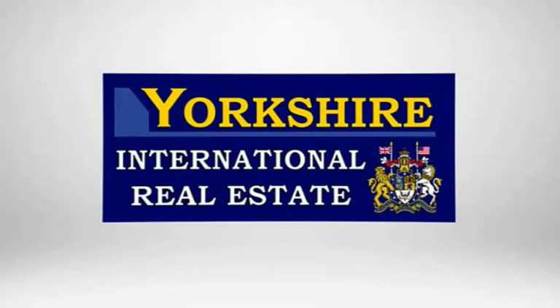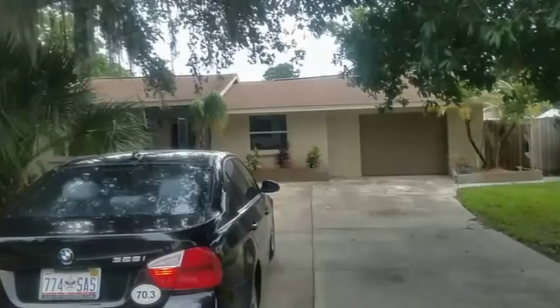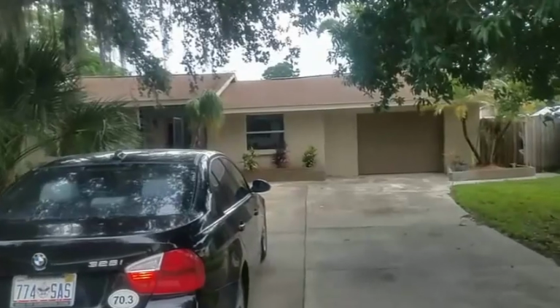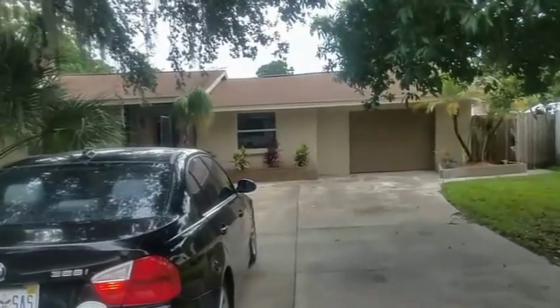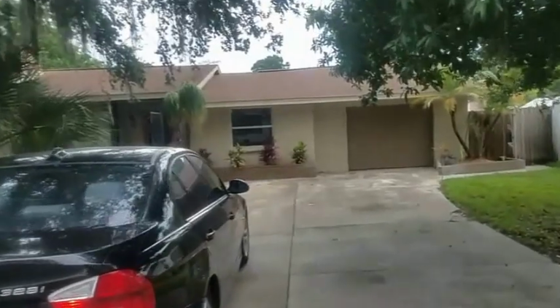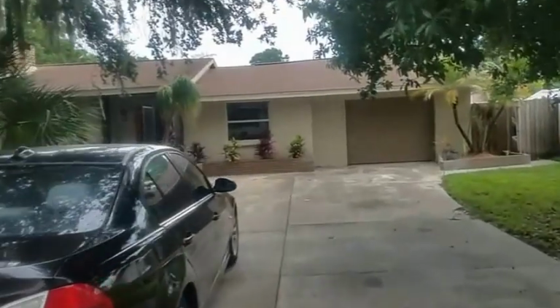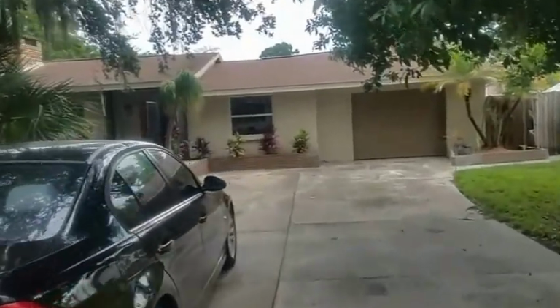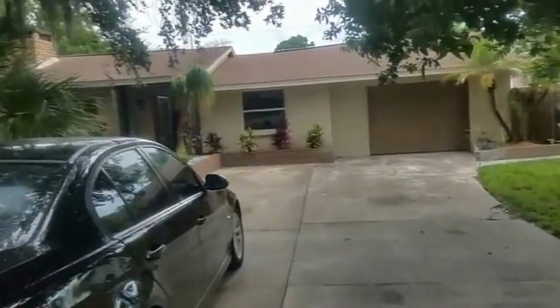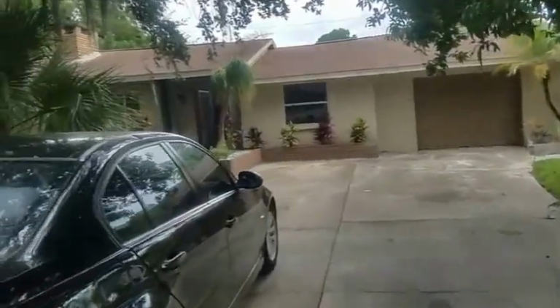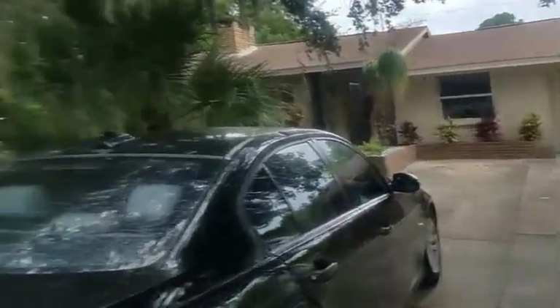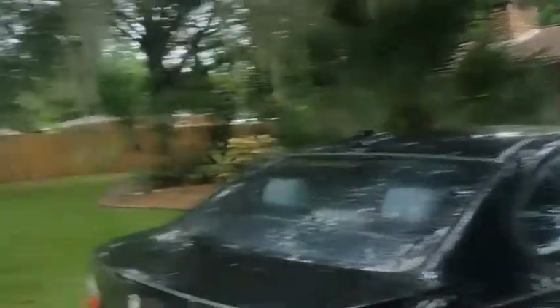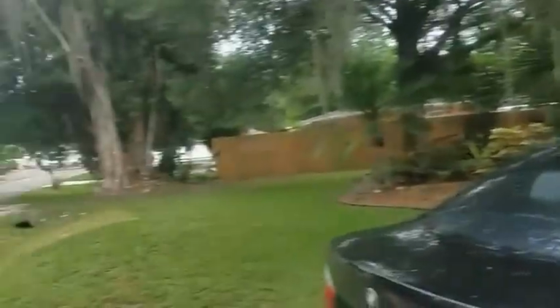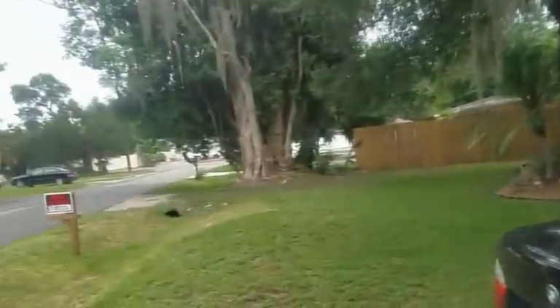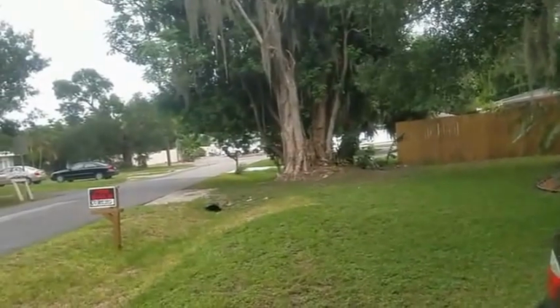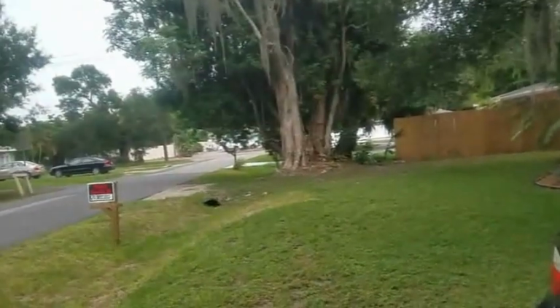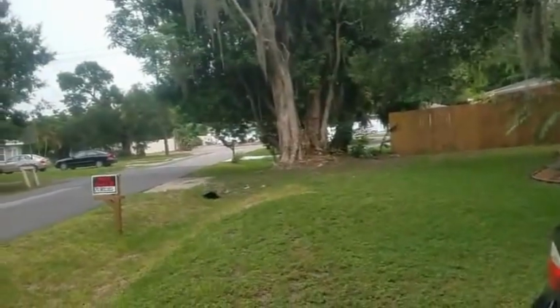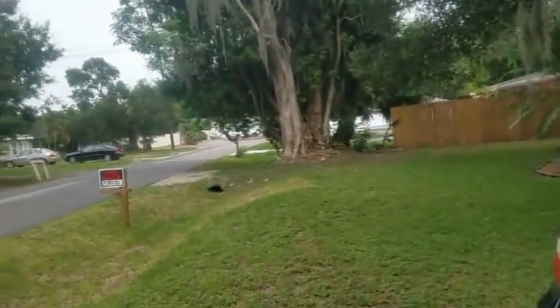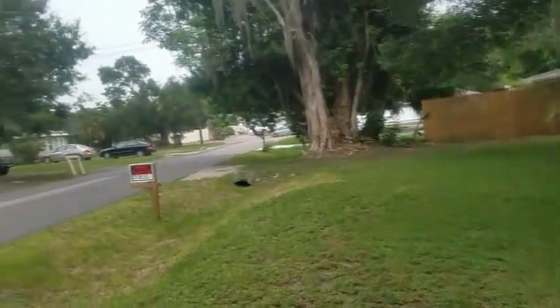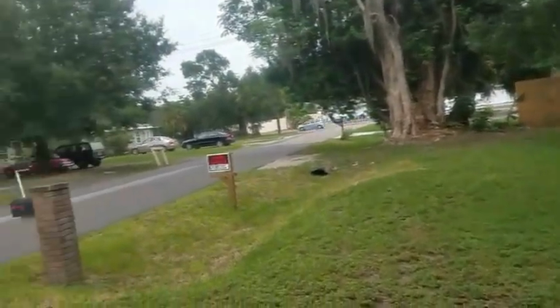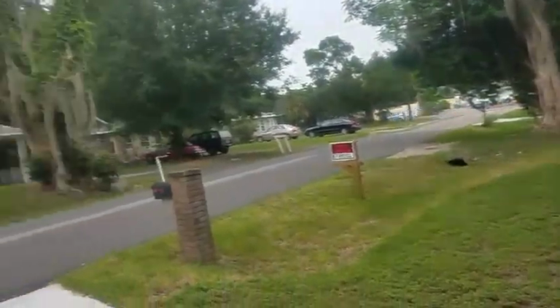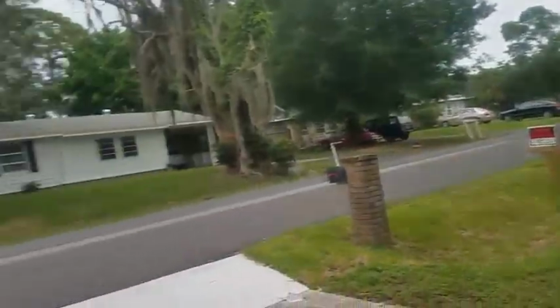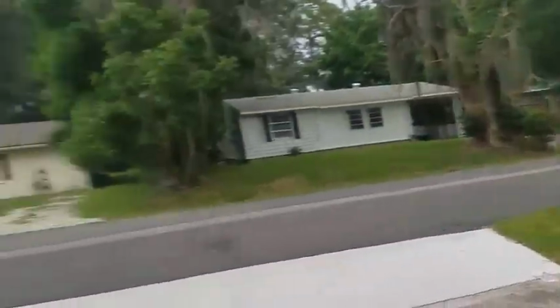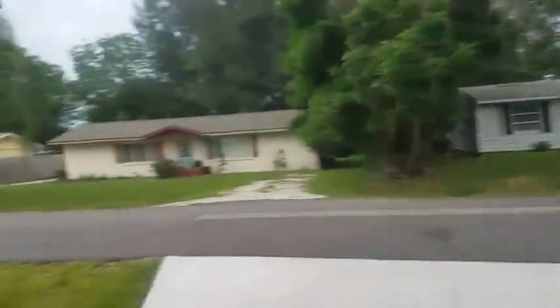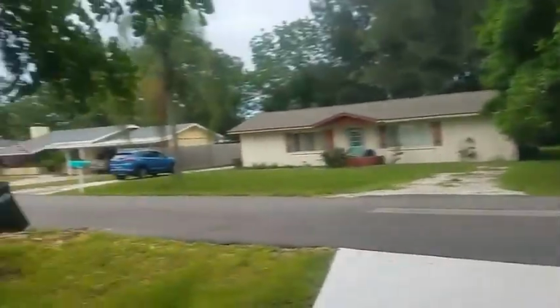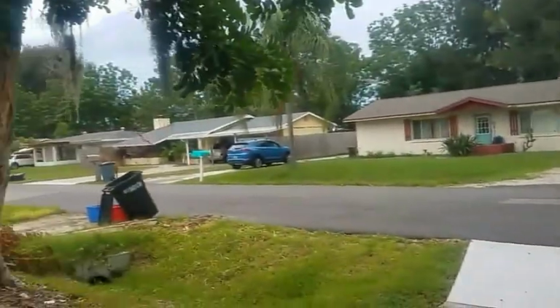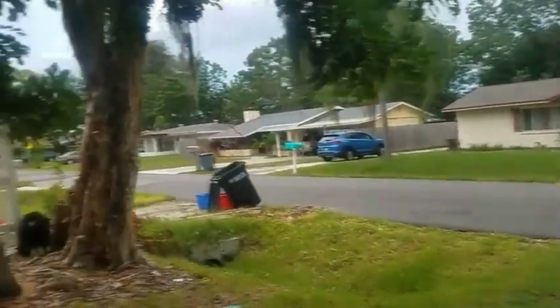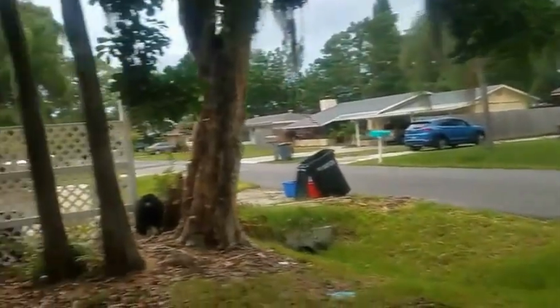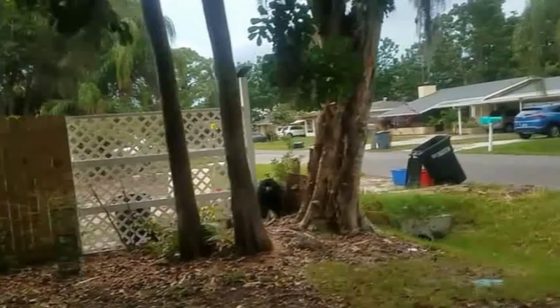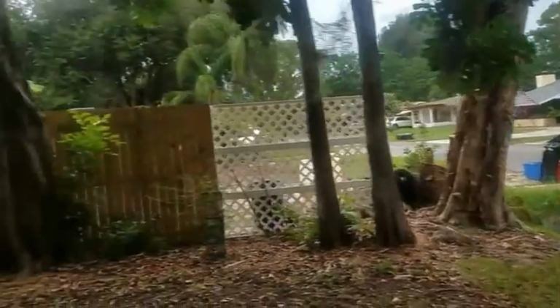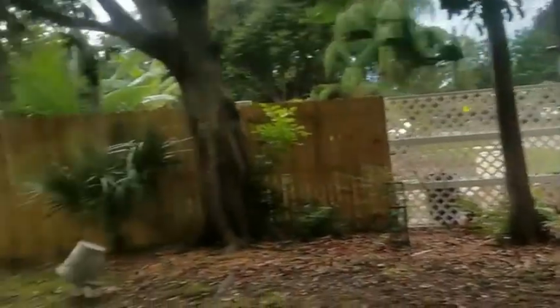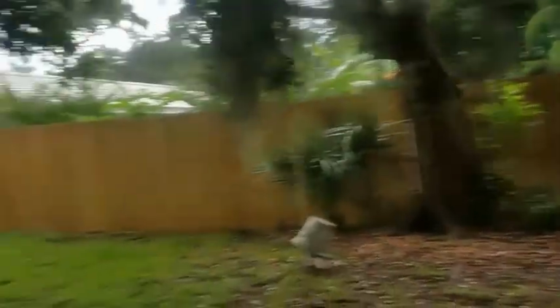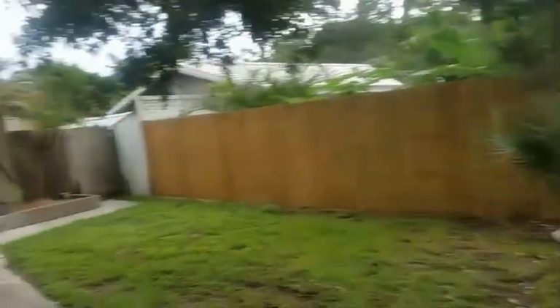This is a walkthrough video of 2732 Parma. We are just east of Swift, very close to Riverview High School, which is basically at the end of the street there.